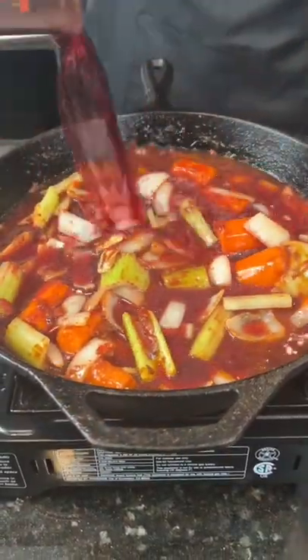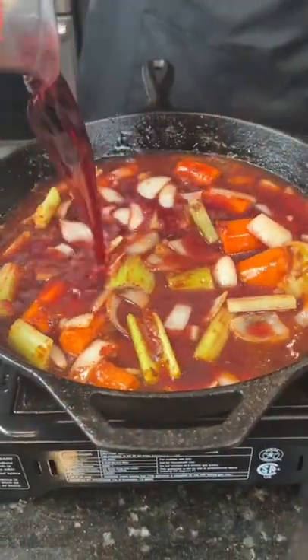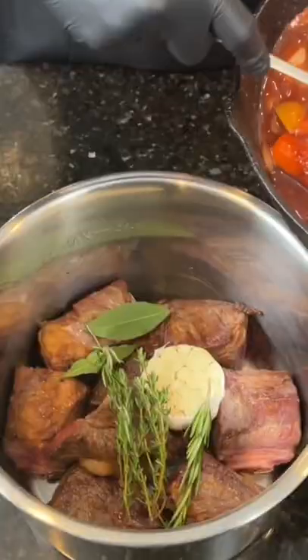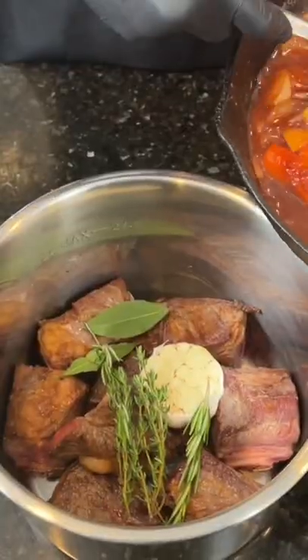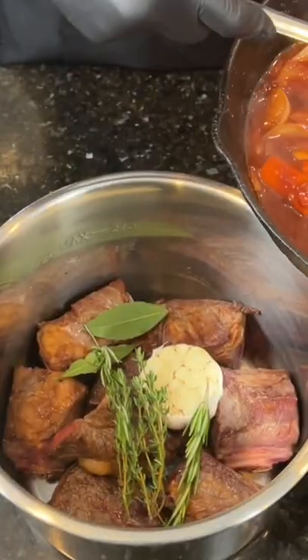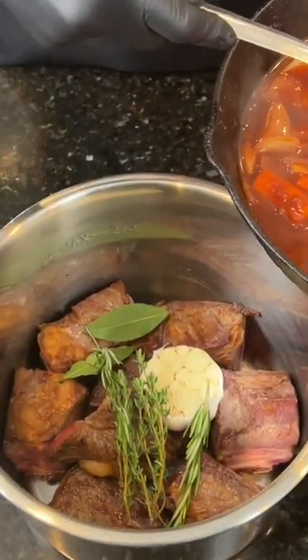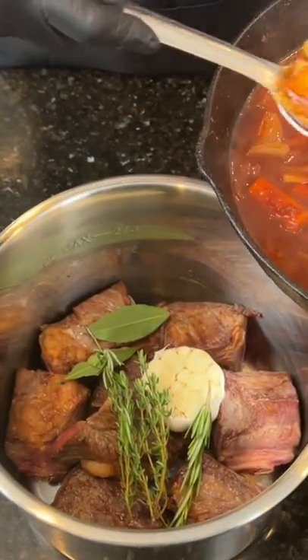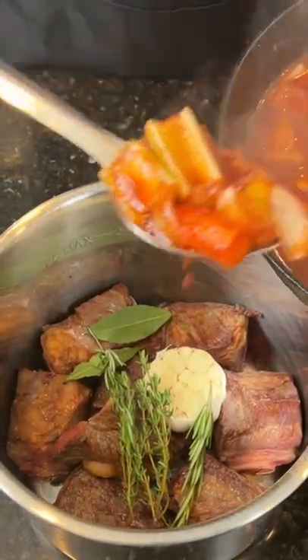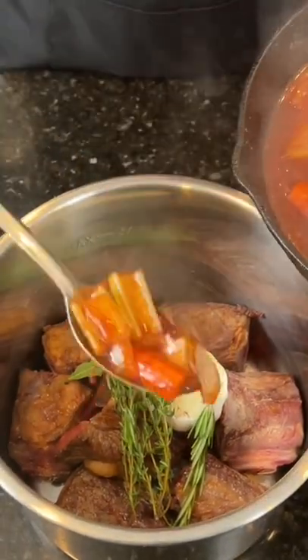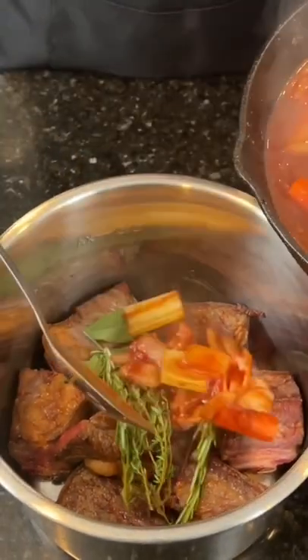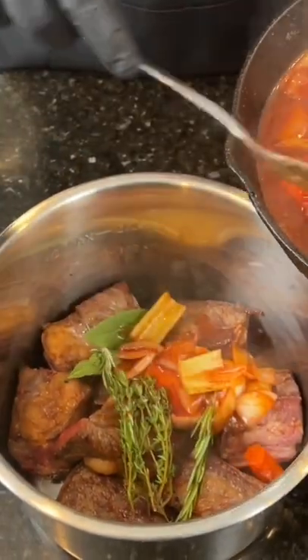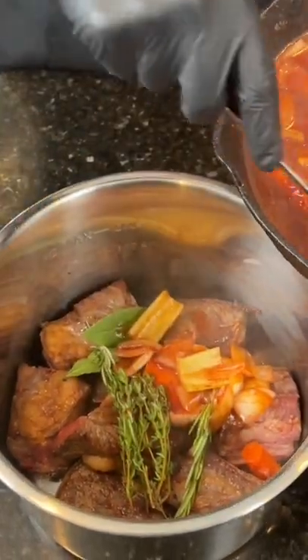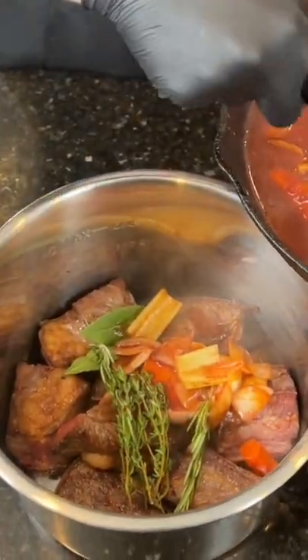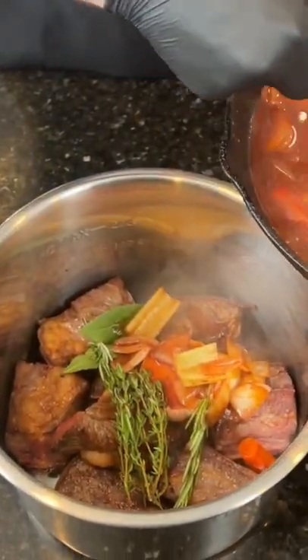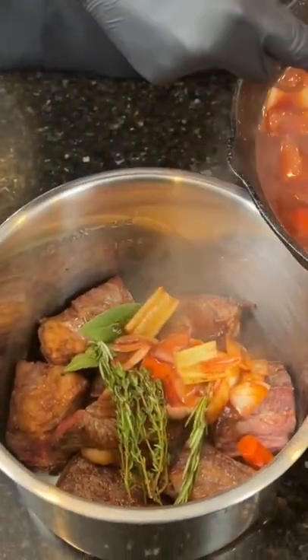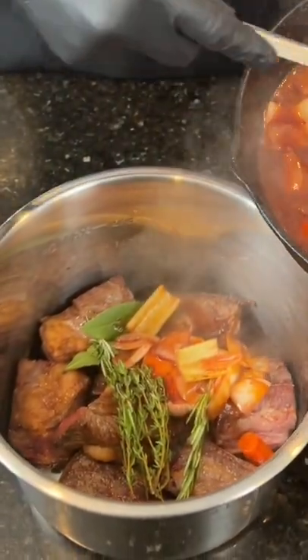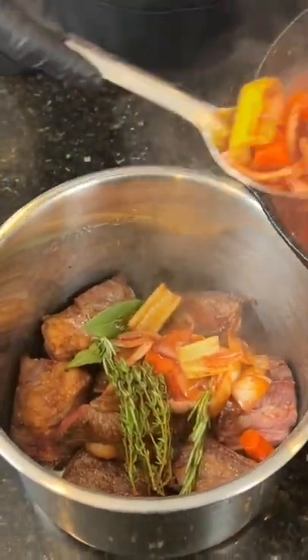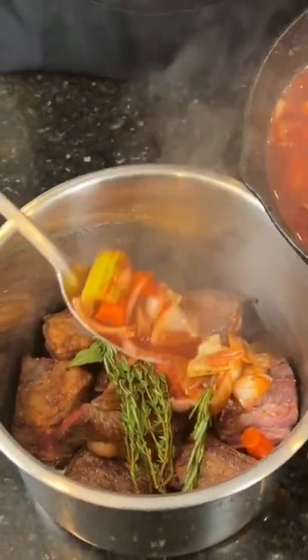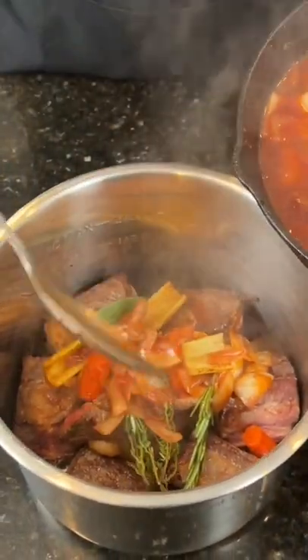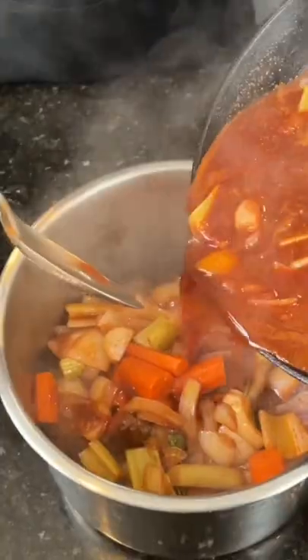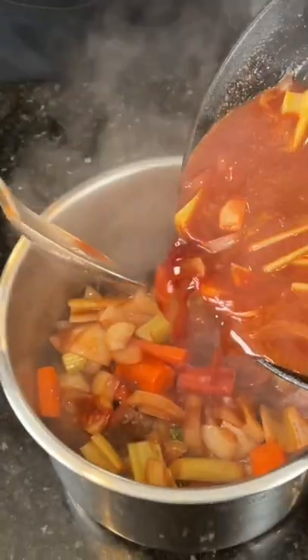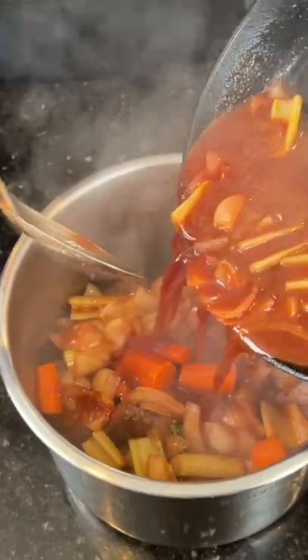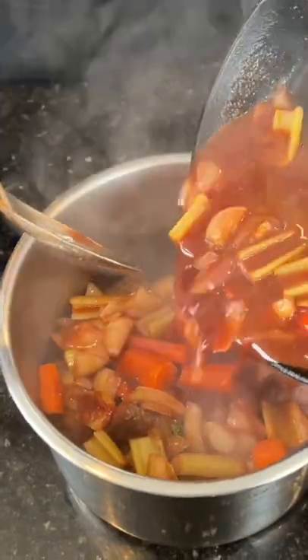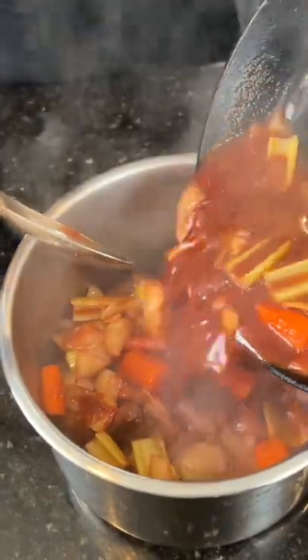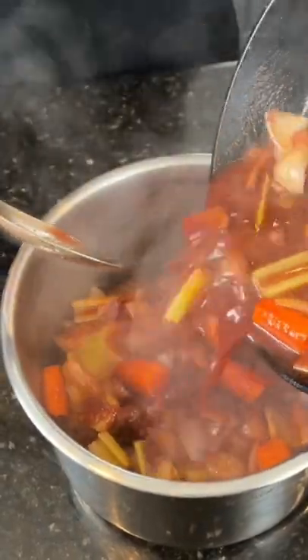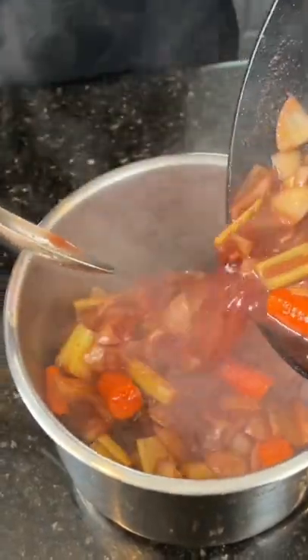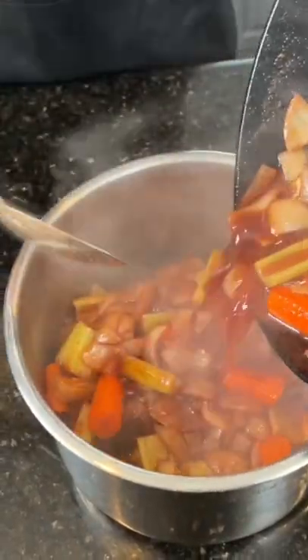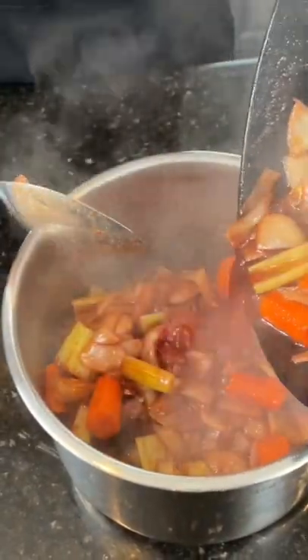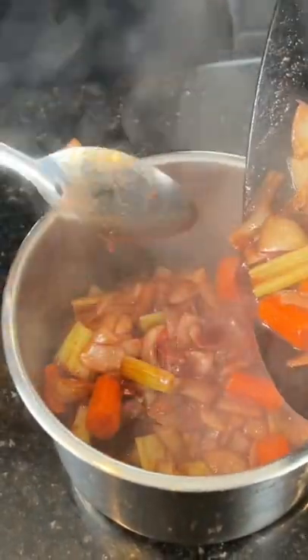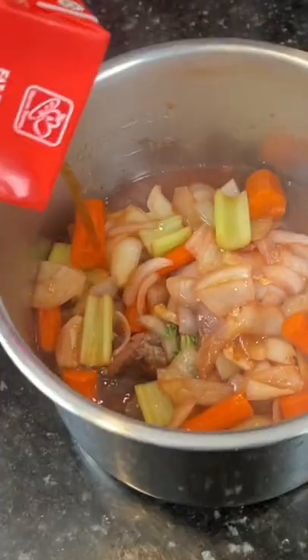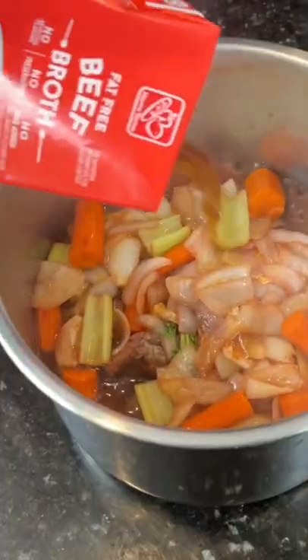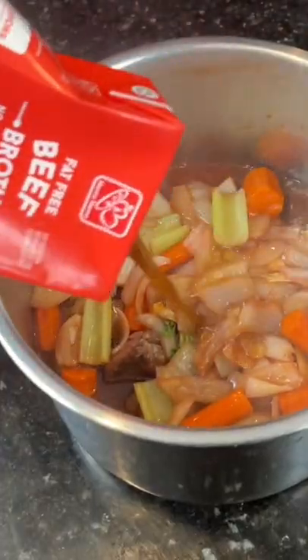Add all of that to the pressure cooker along with your fresh herbs — the kind you cook with, not the kind you roll. Top that with two cups of beef broth.